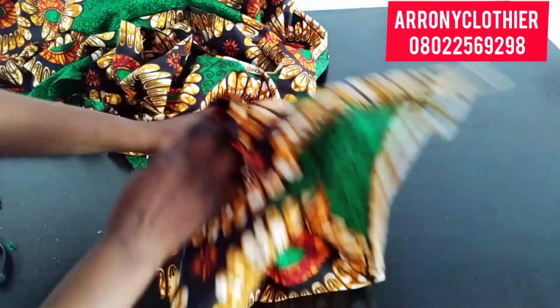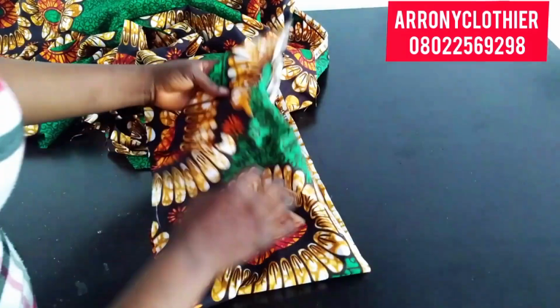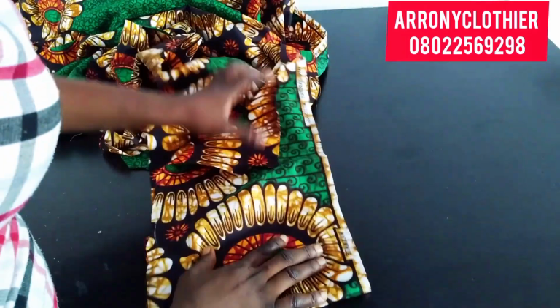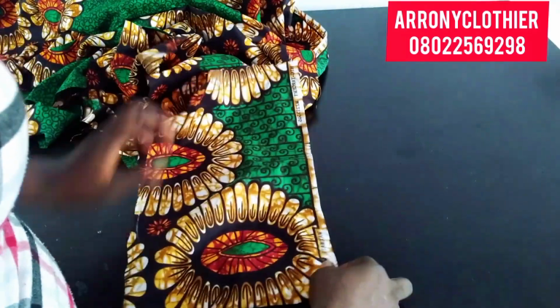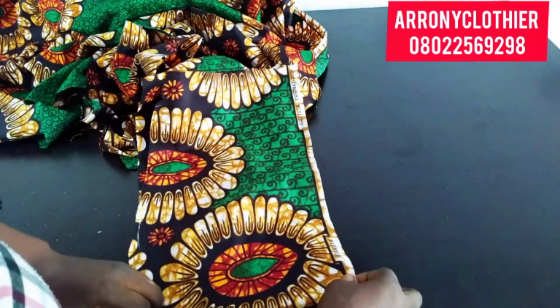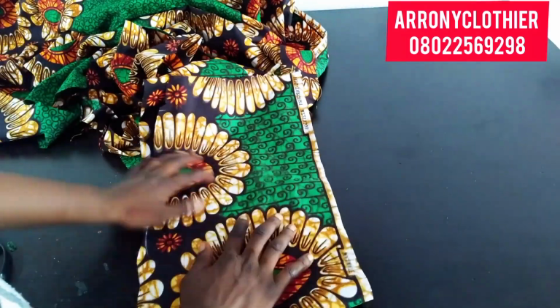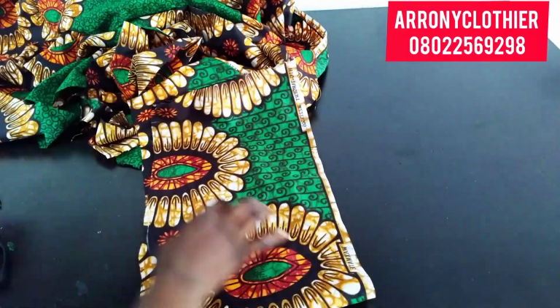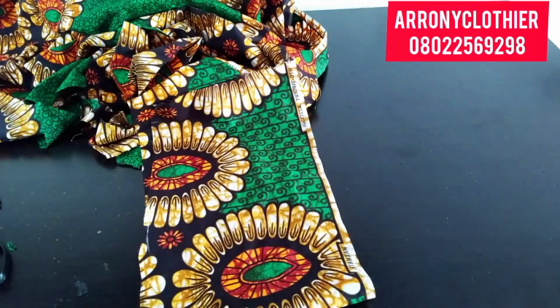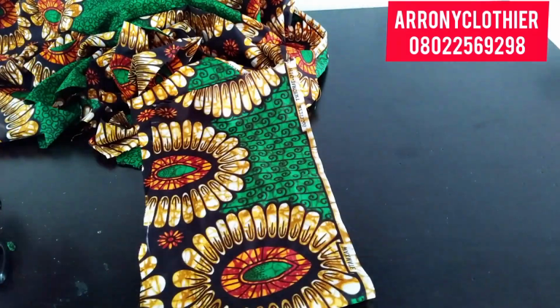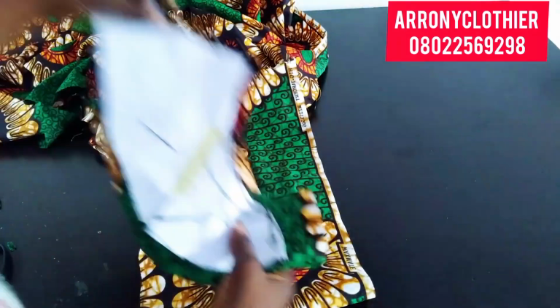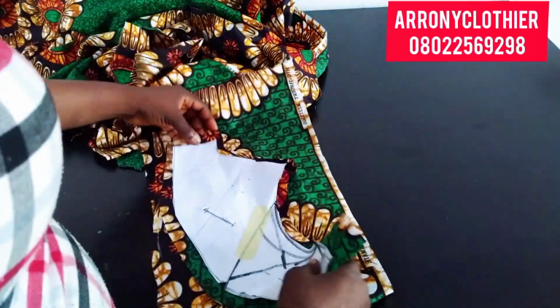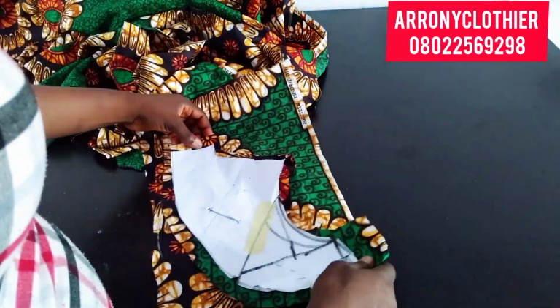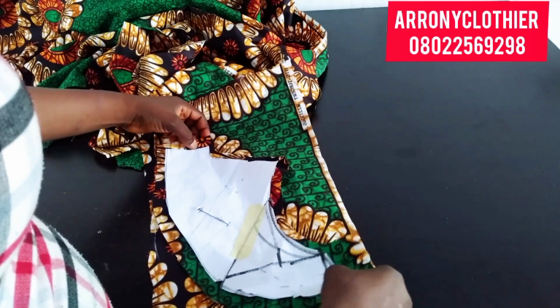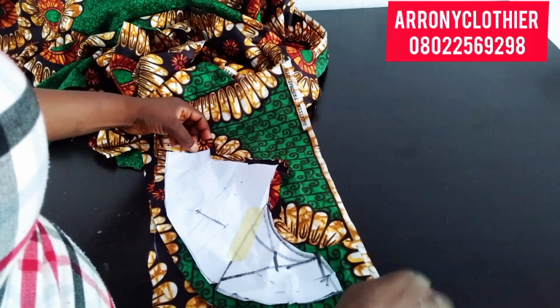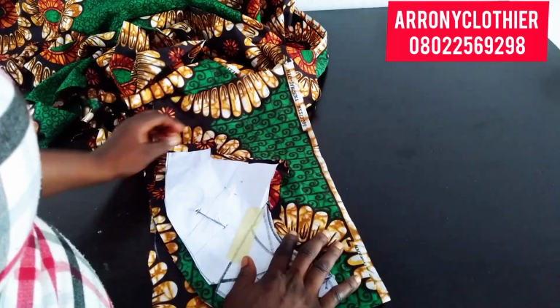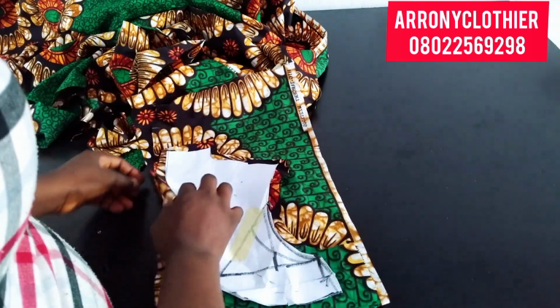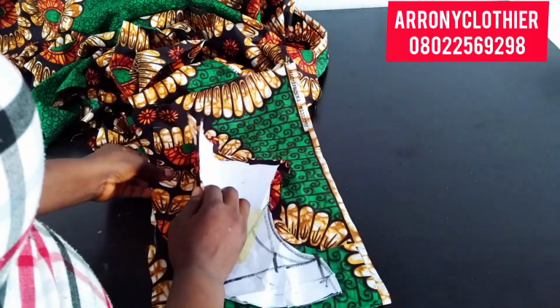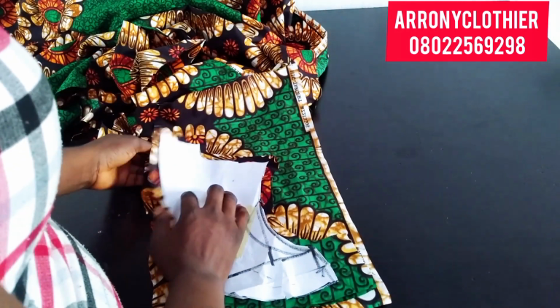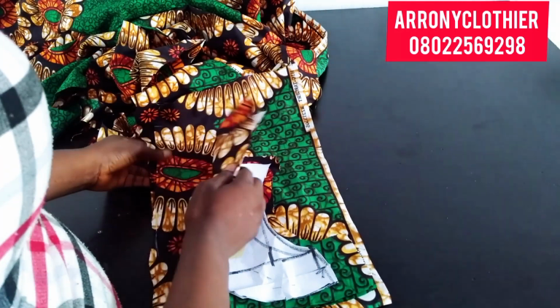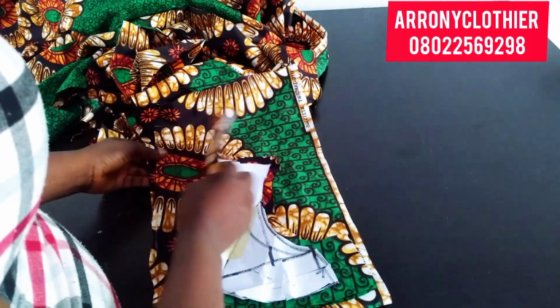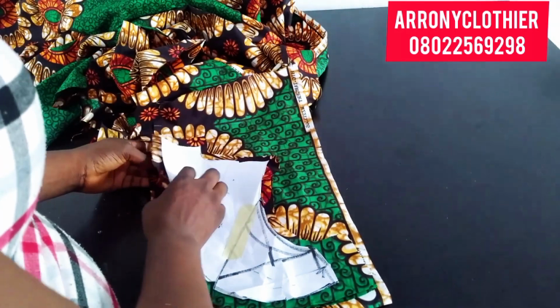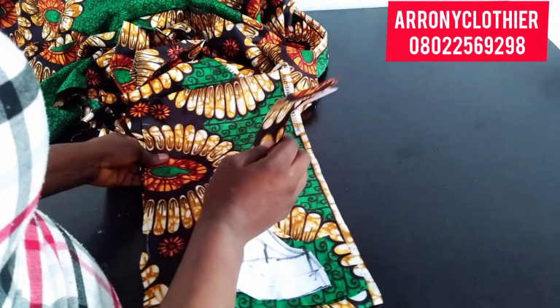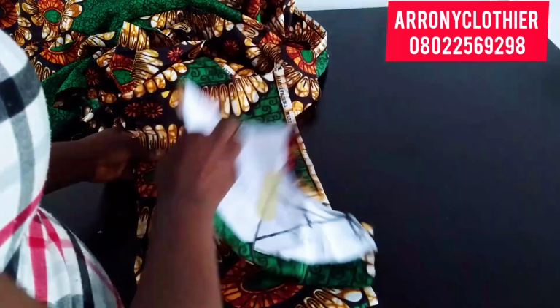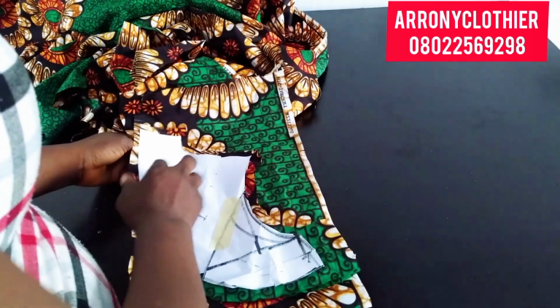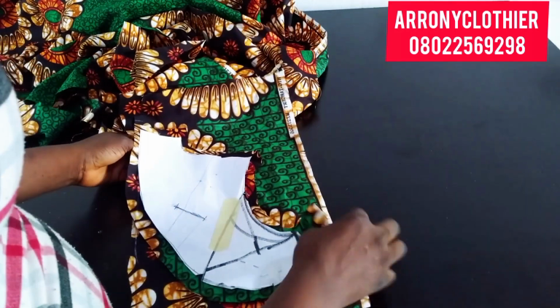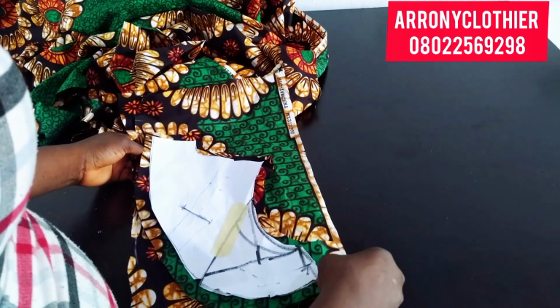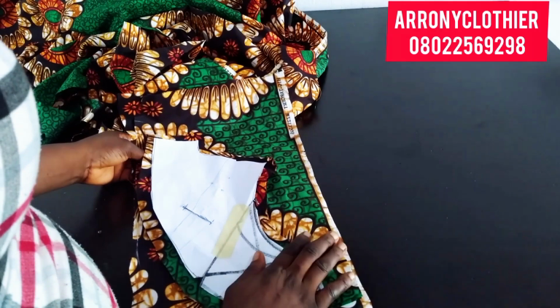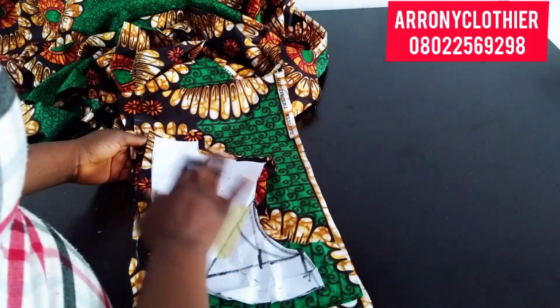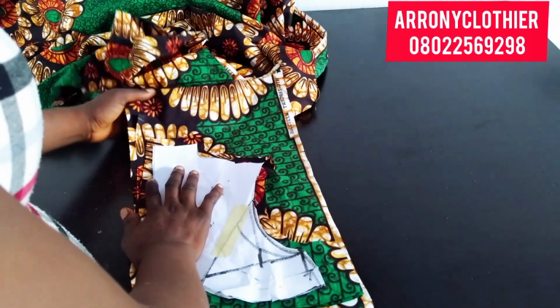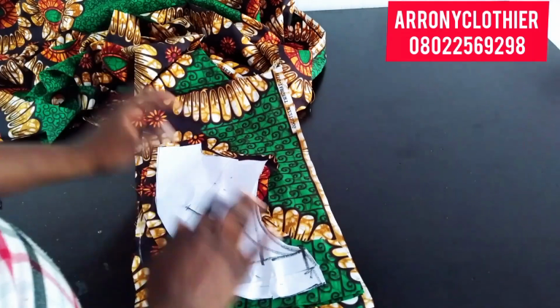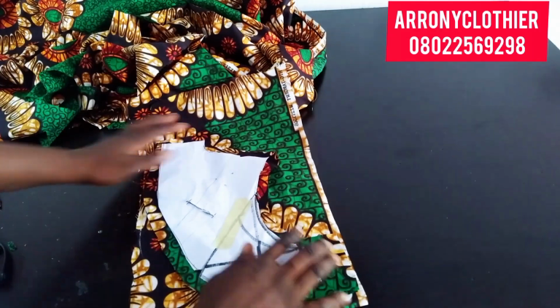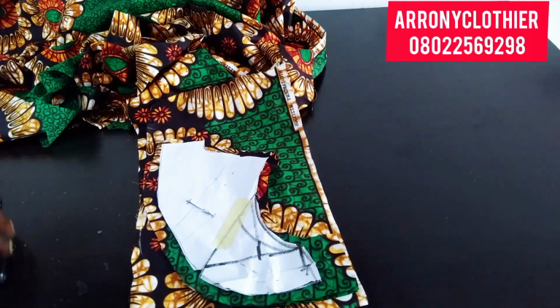I'm cutting out another piece that I'll be using to turn my jacket as the lining, so I'll have four pieces of that jacket part.